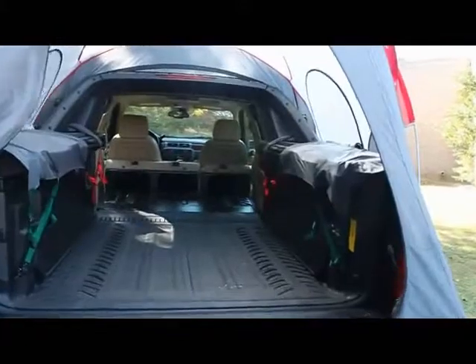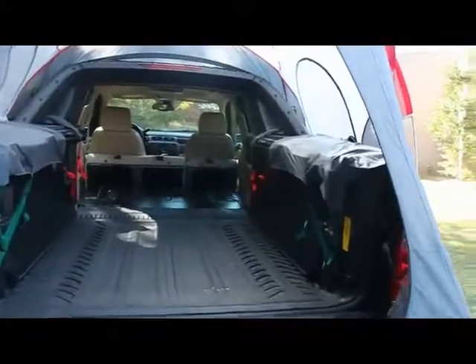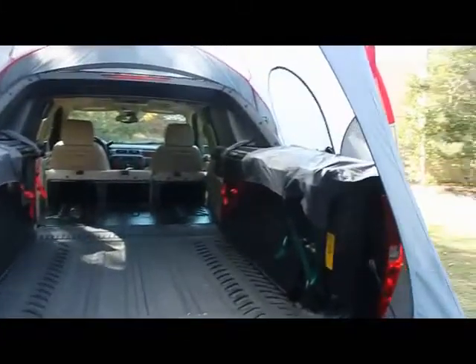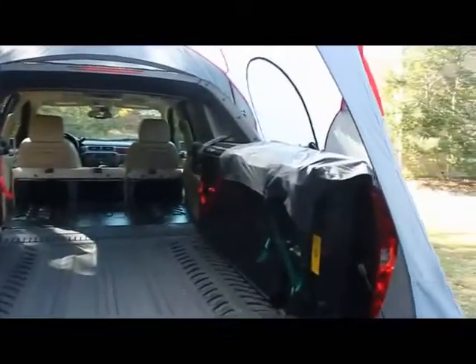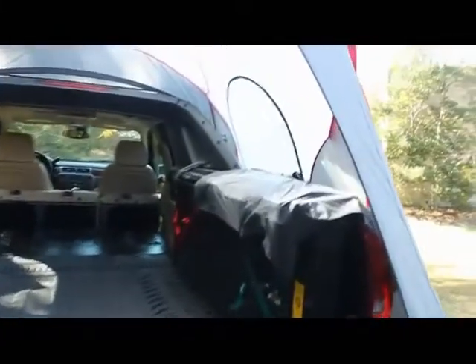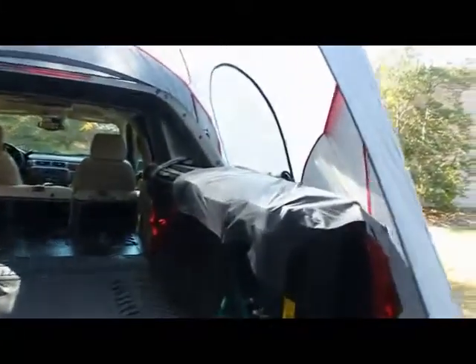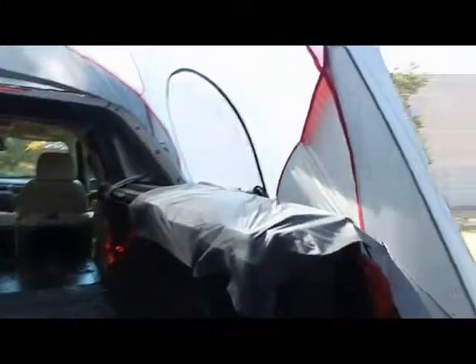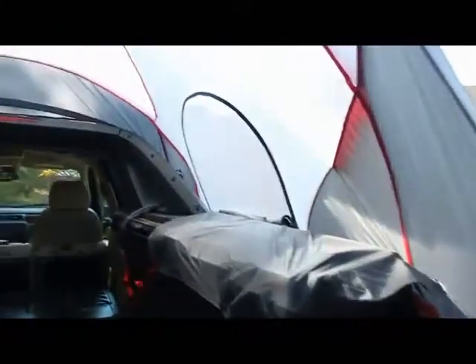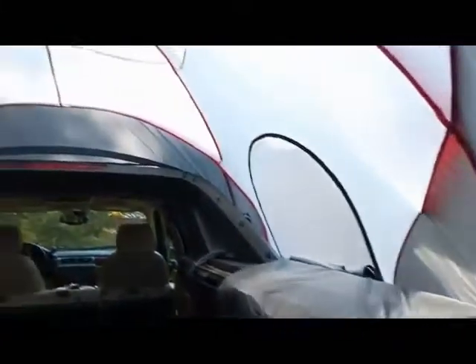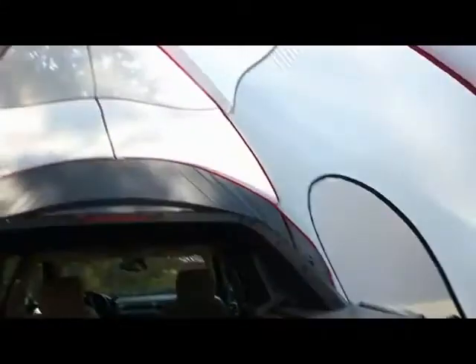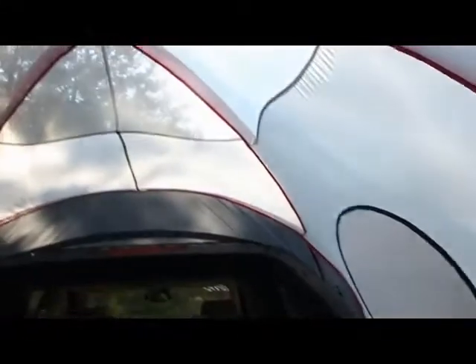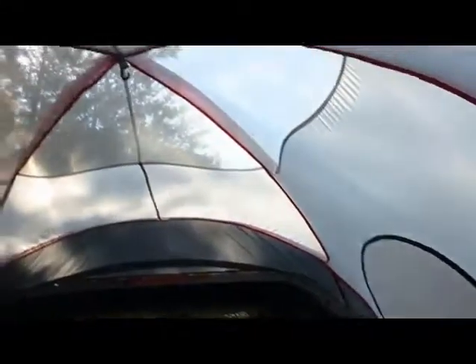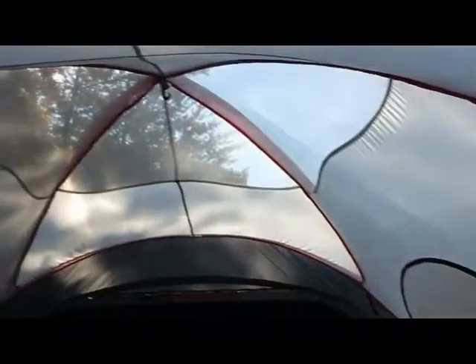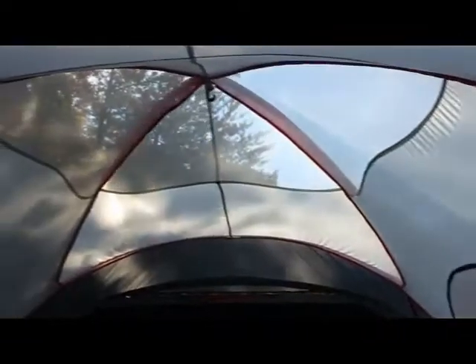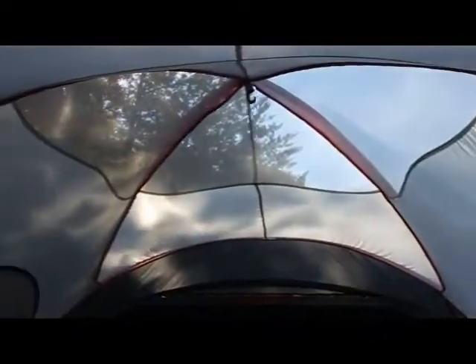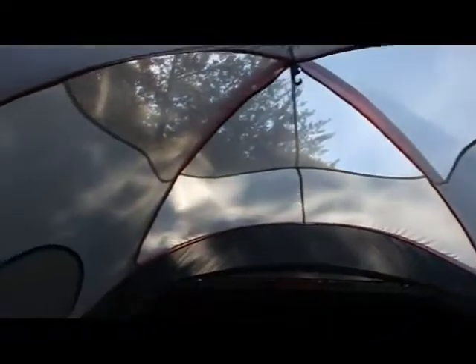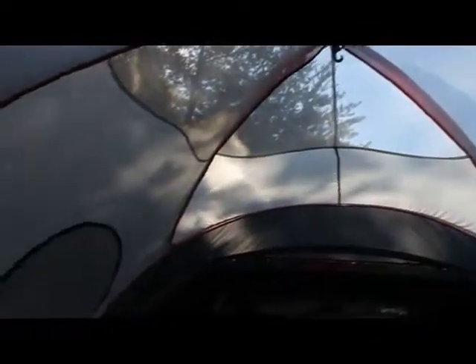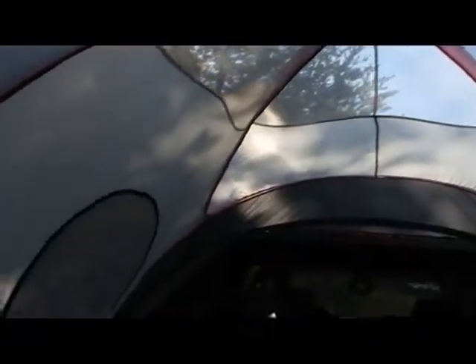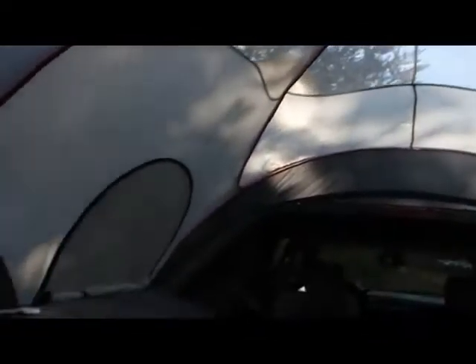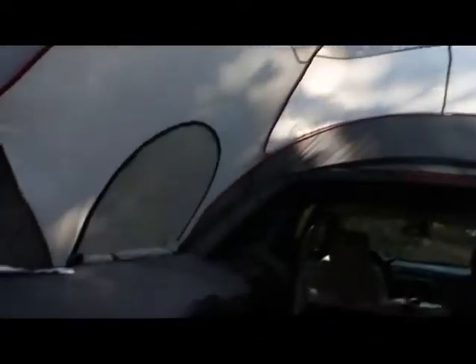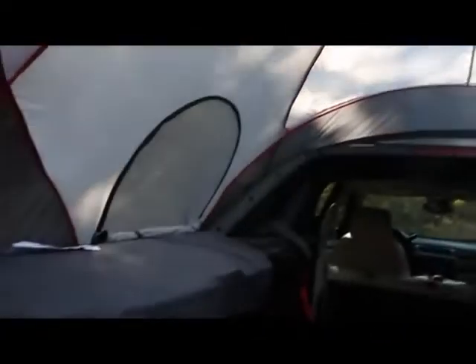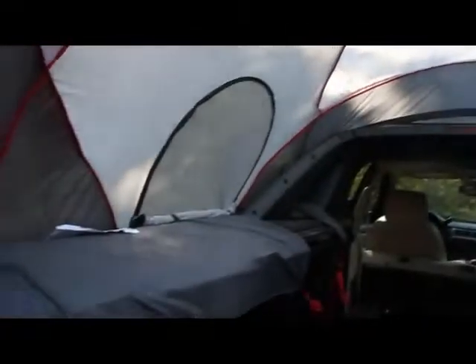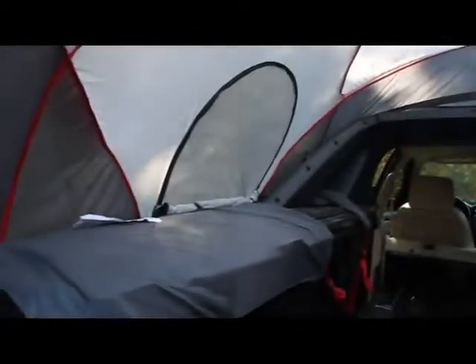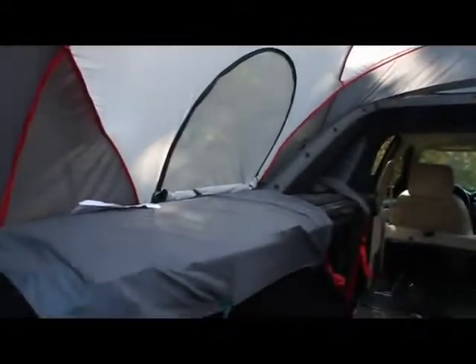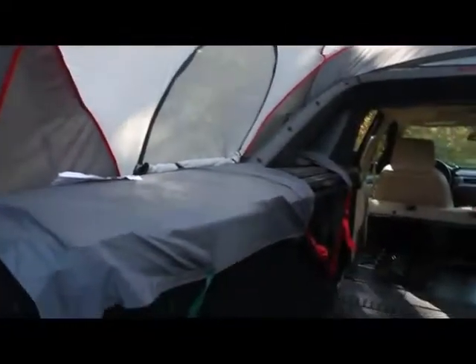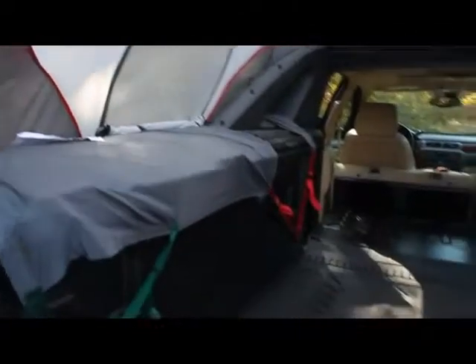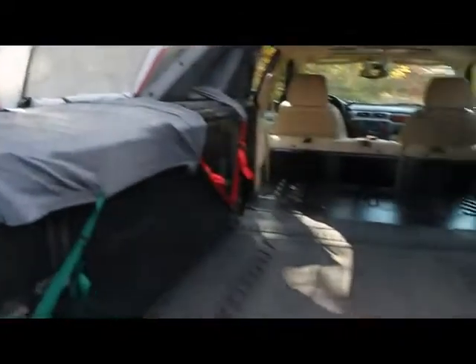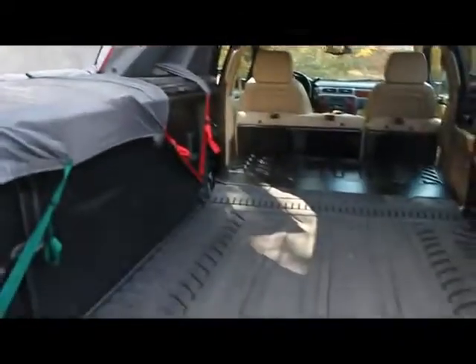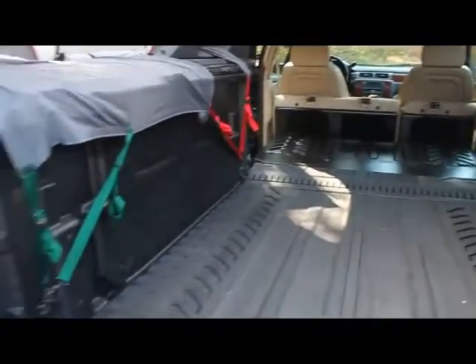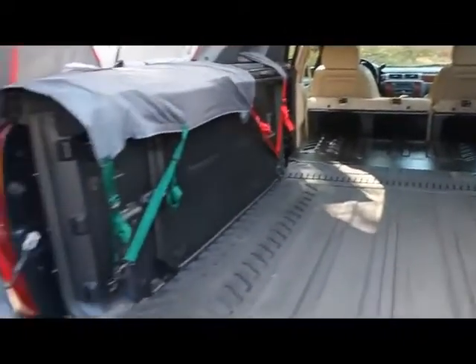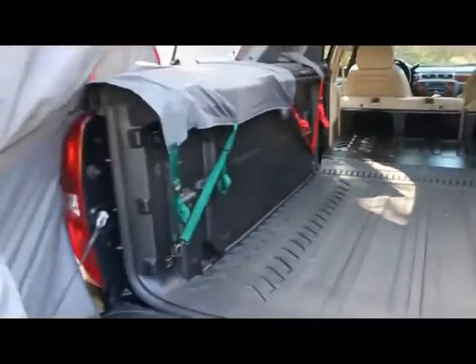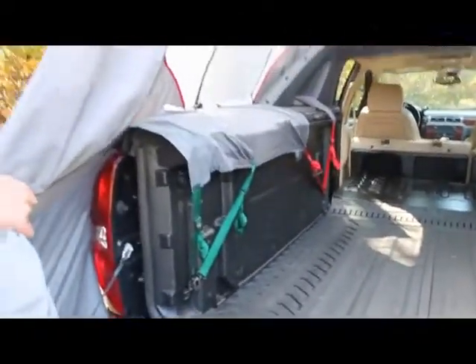This truck tent has our standard sky view vent for more ventilation and sleeping under the stars. We have two side windows here, and the rear door also has a zipper screen-only option.